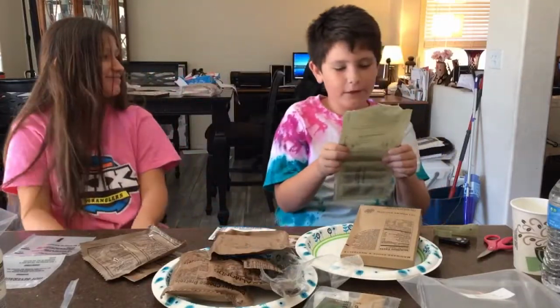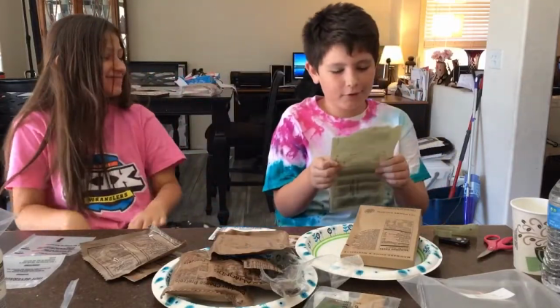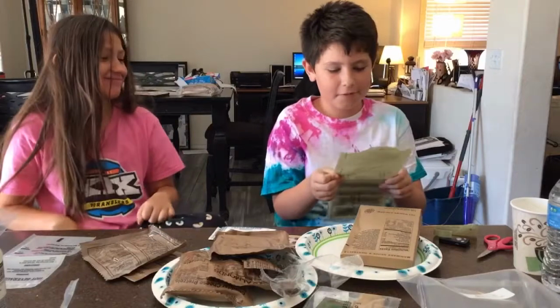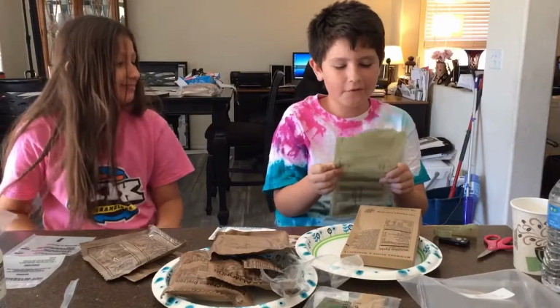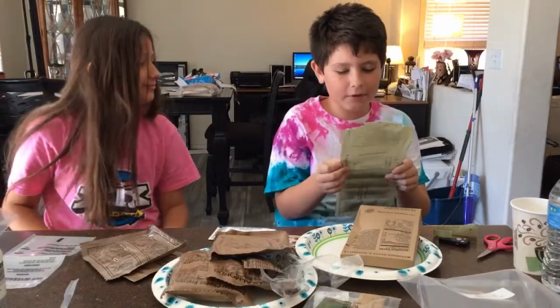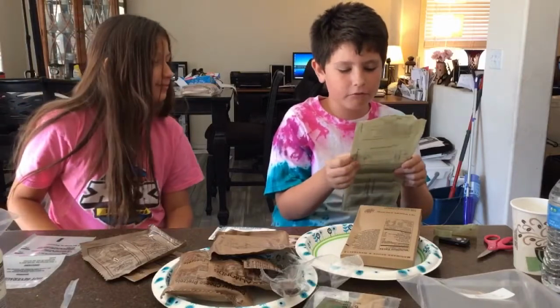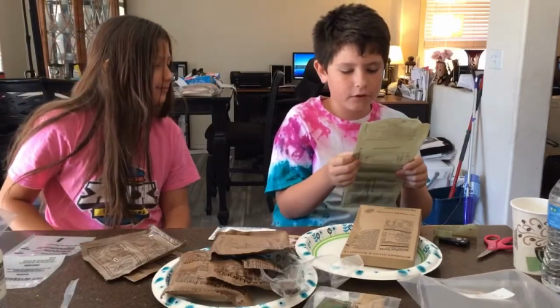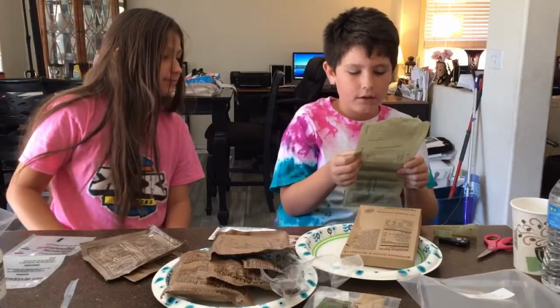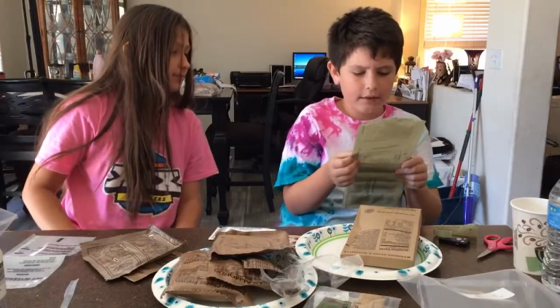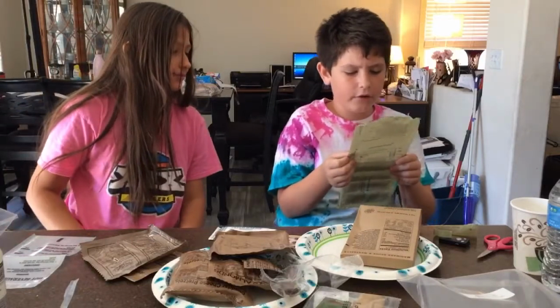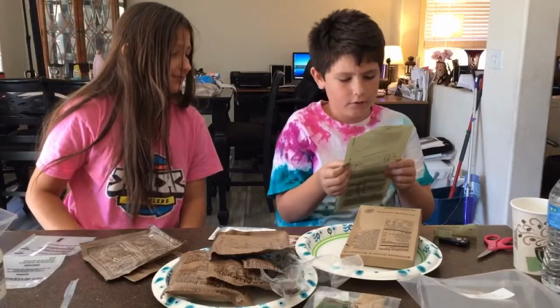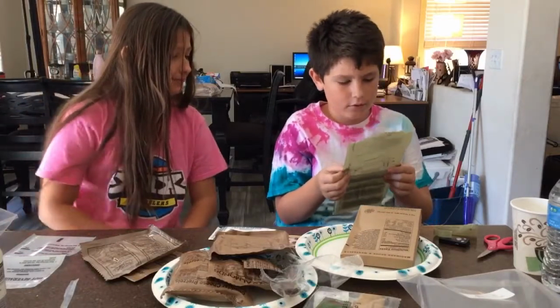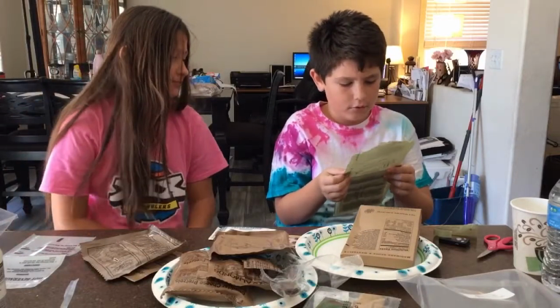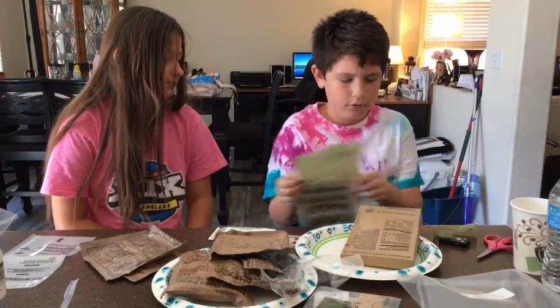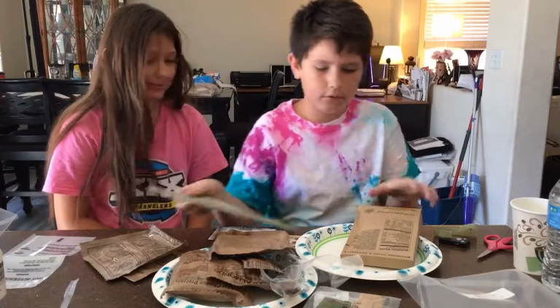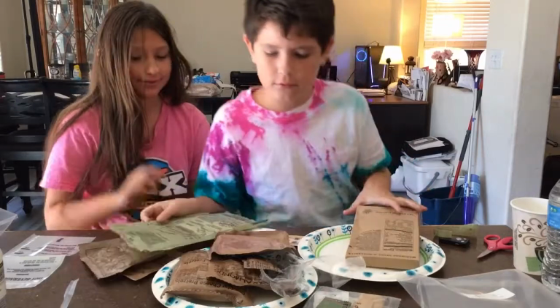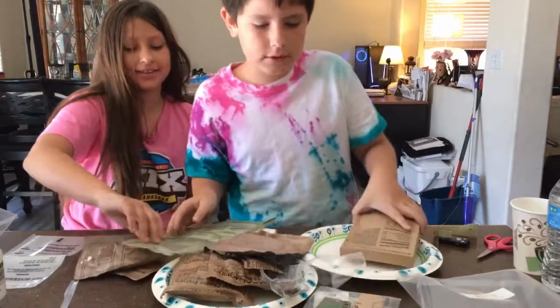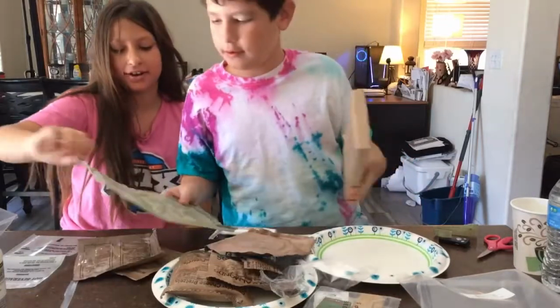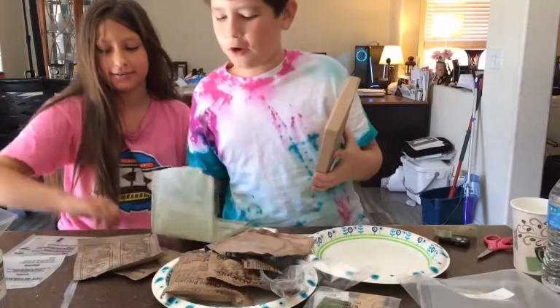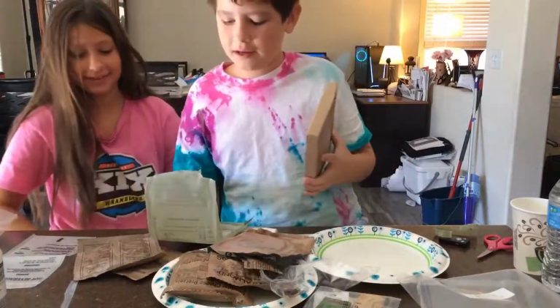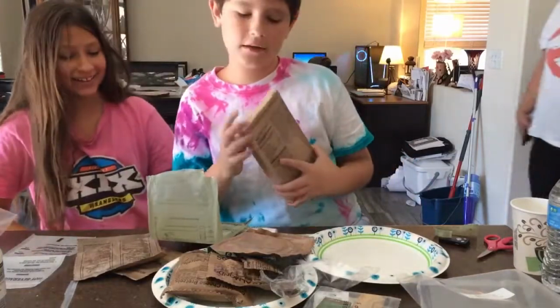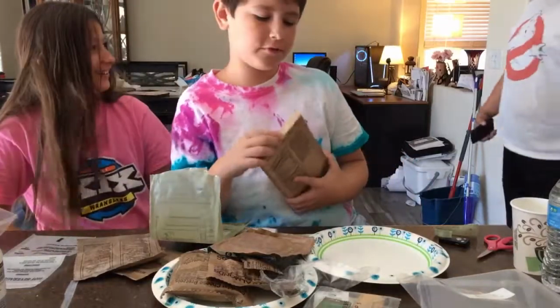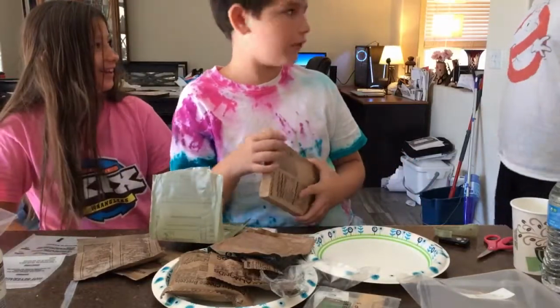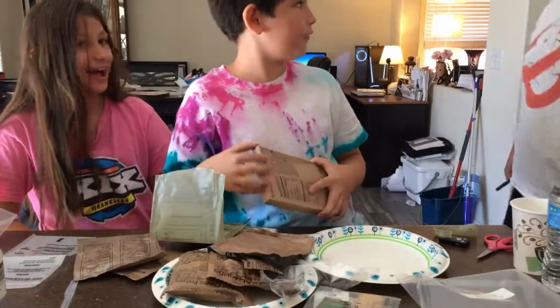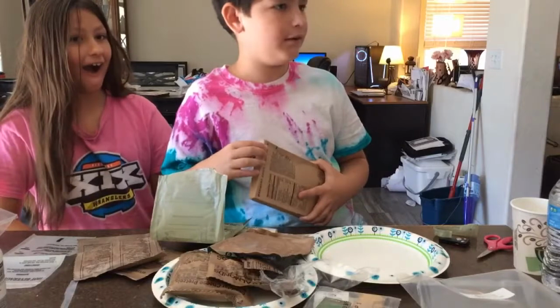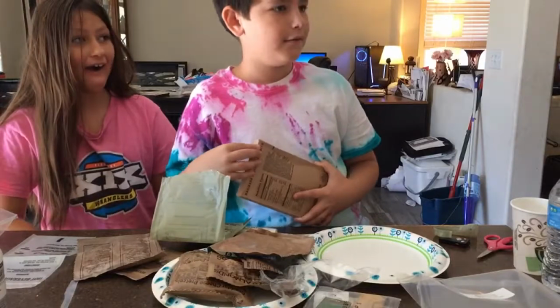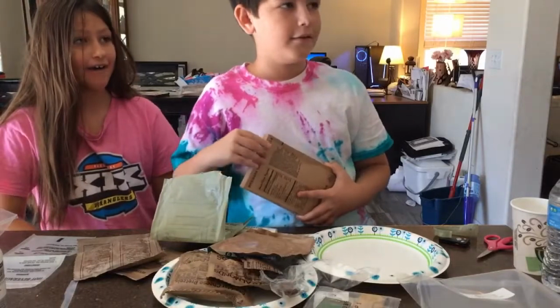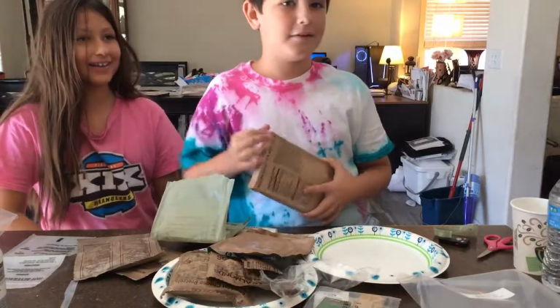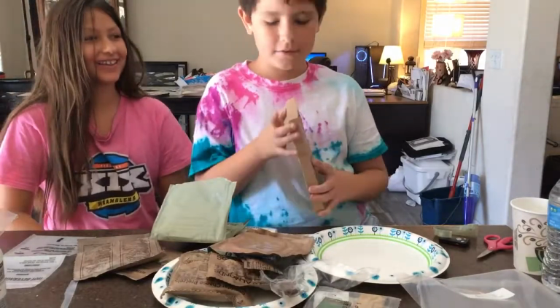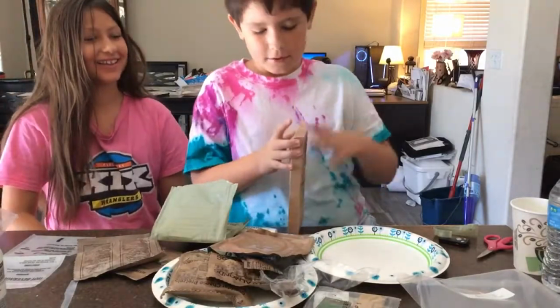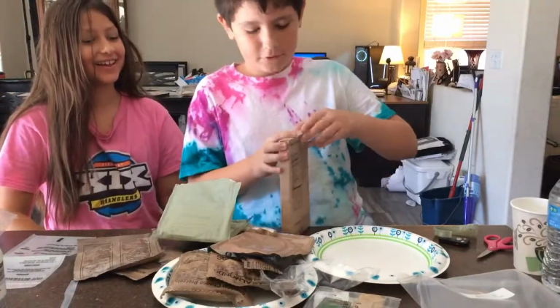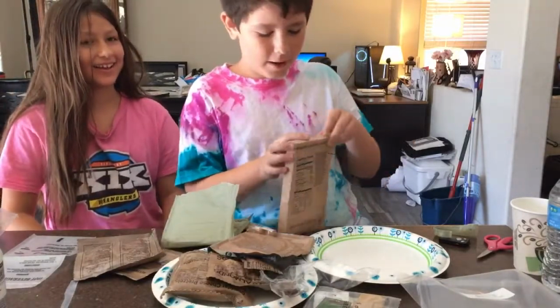Operating instructions: remove MRE pouch from carton and save carton. Who needs instructions? We need instructions if we want to do this correctly. Okay, dad just walked by — I'm pretty sure you might have saw him.